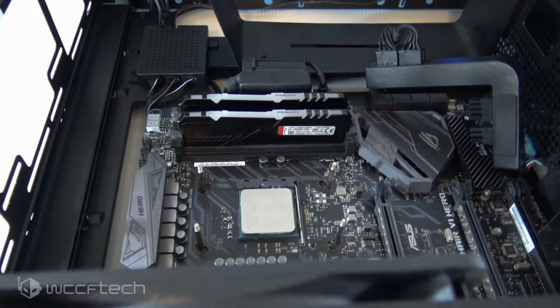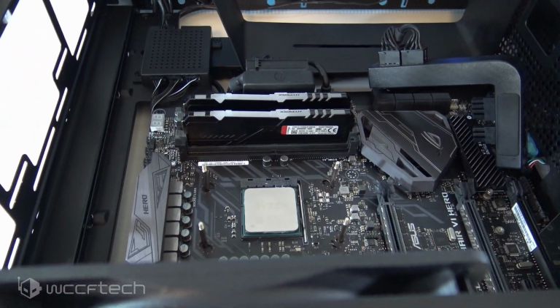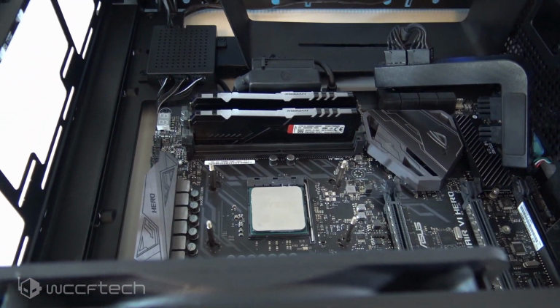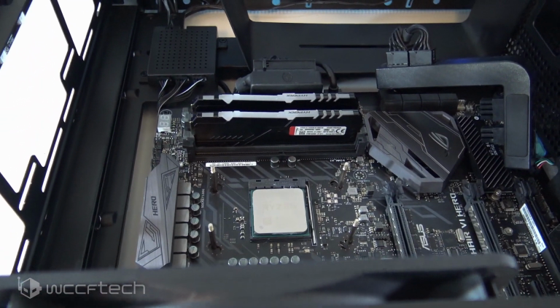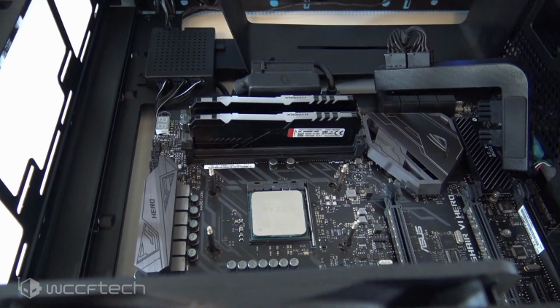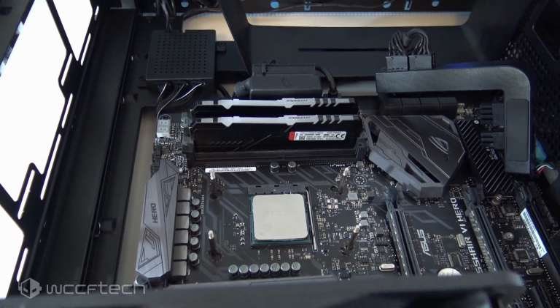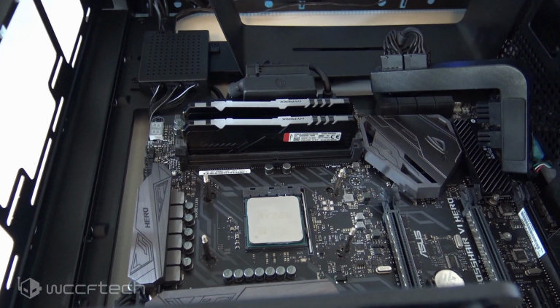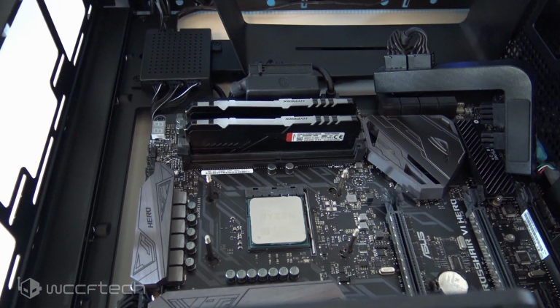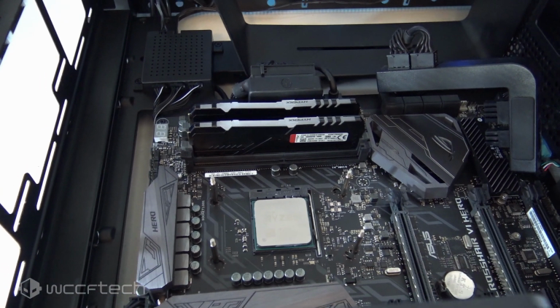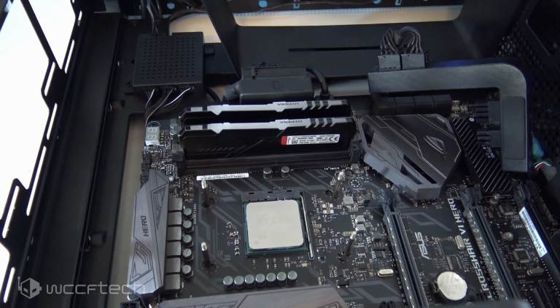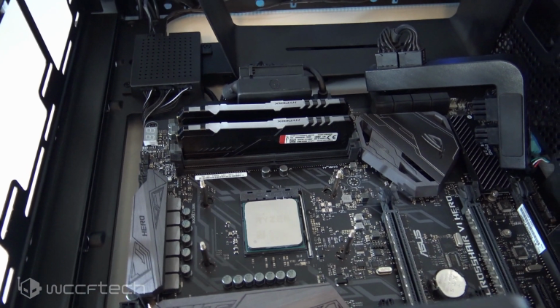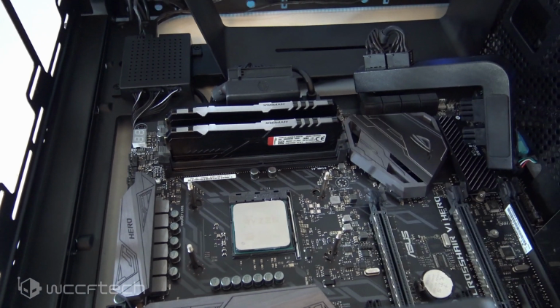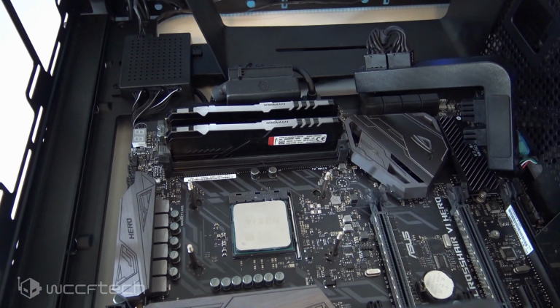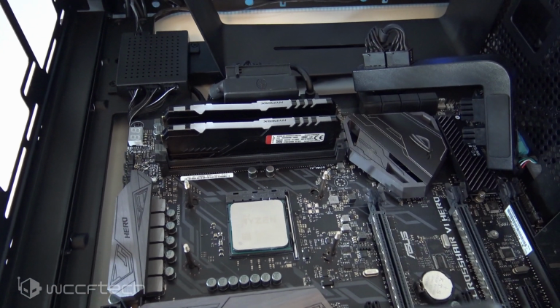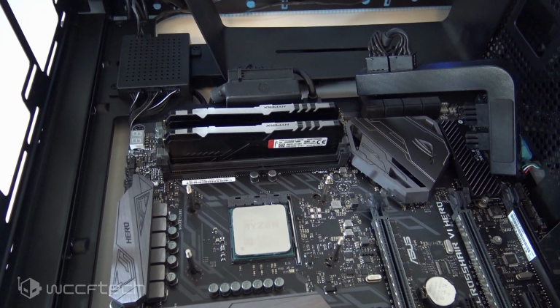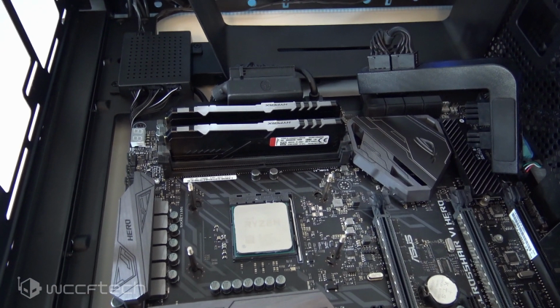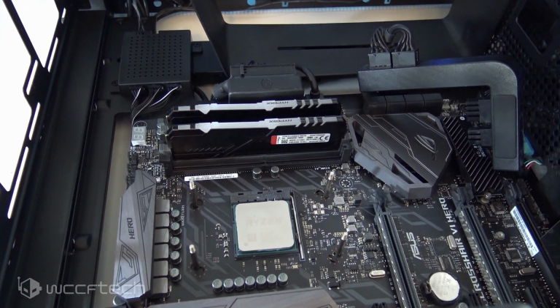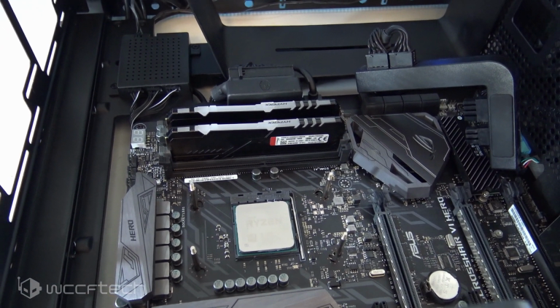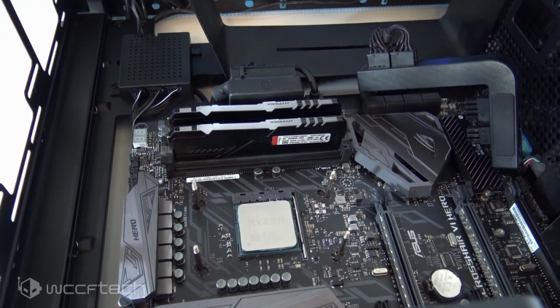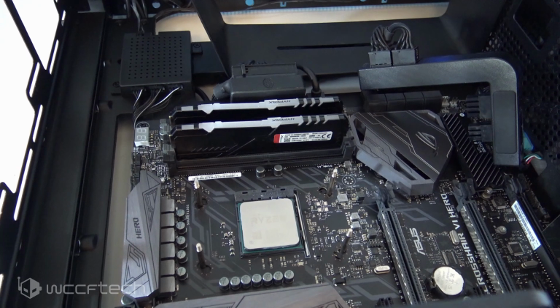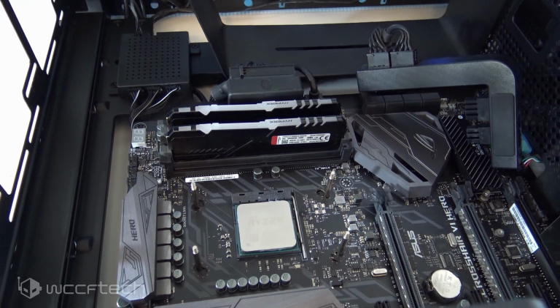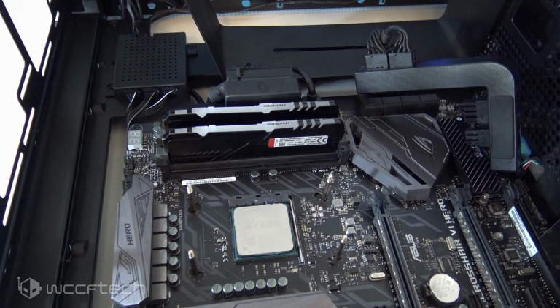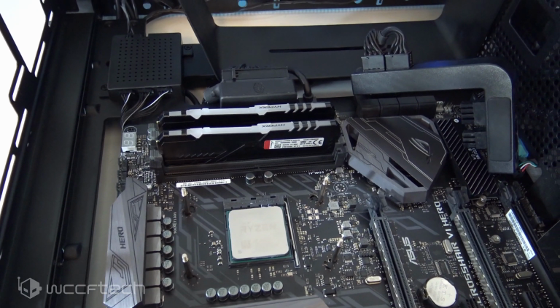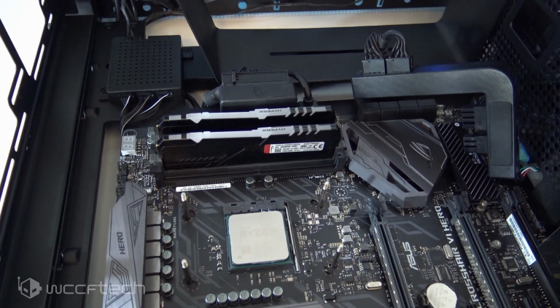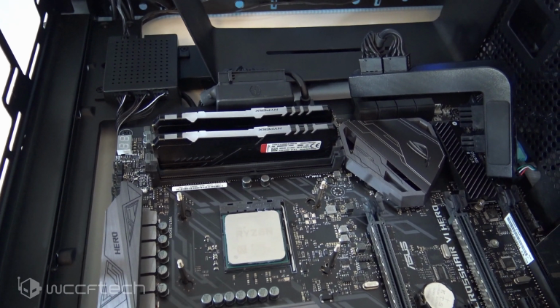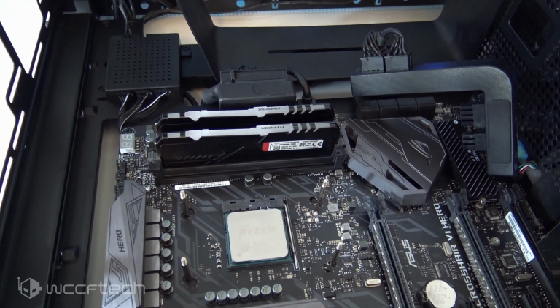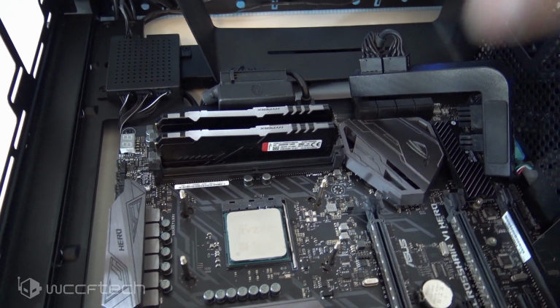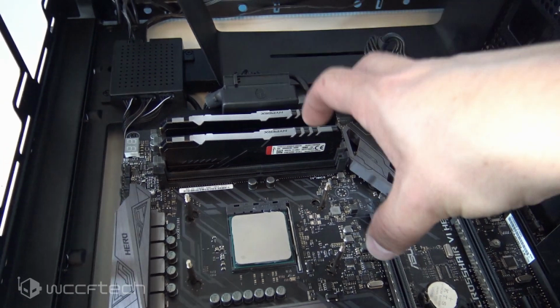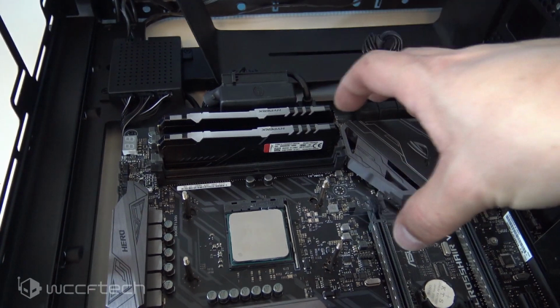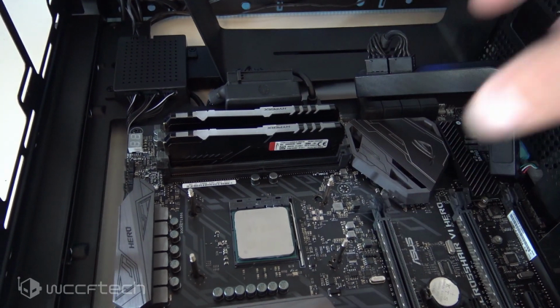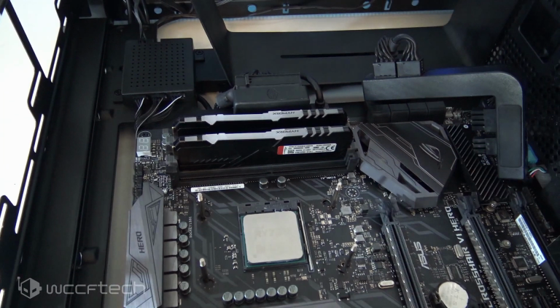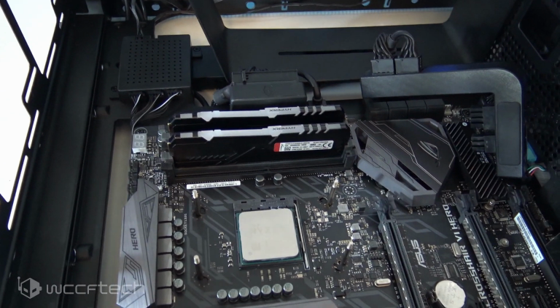Hopefully this helps some newer builders out there. If this is something you've overlooked yourself, let us know in the comment section below. Share it with somebody who's building a computer for the first time and maybe dealing with a cooling solution like this.